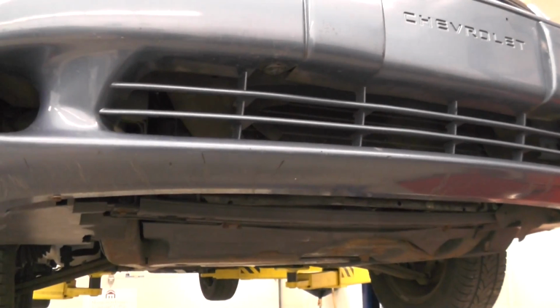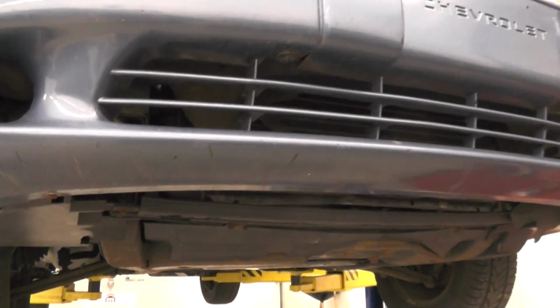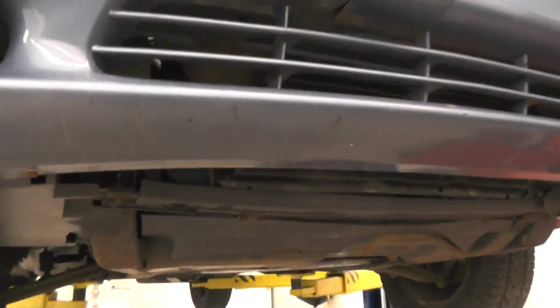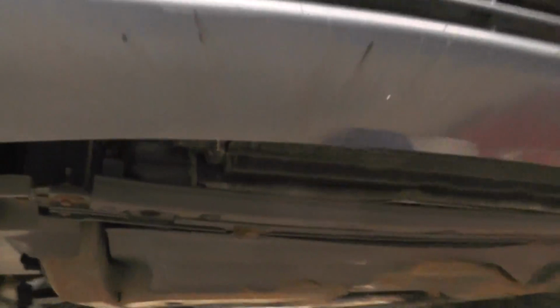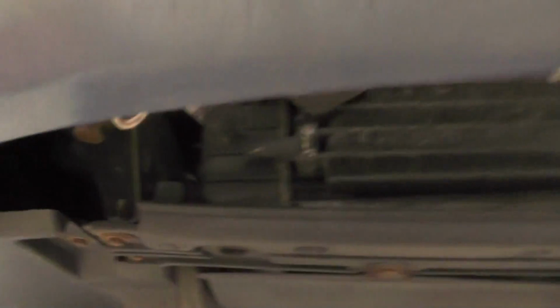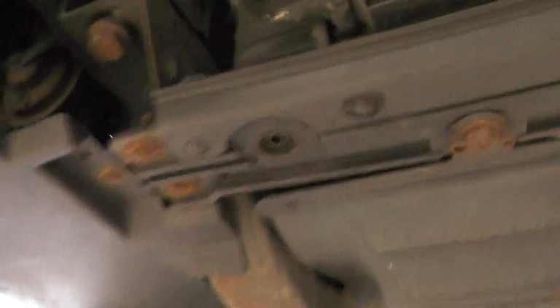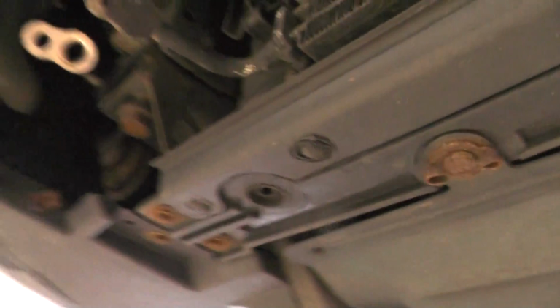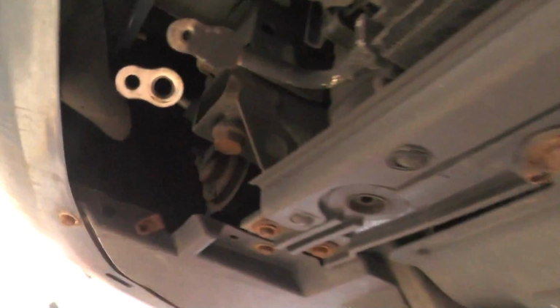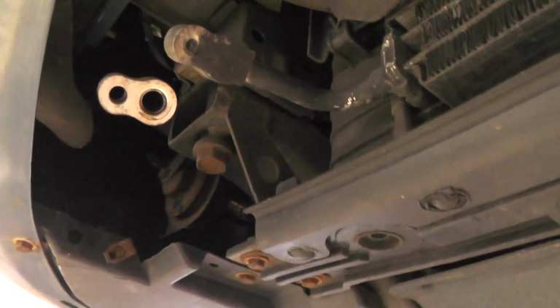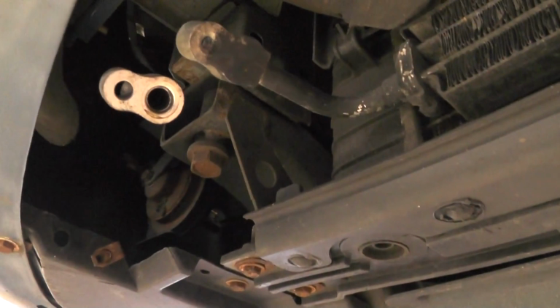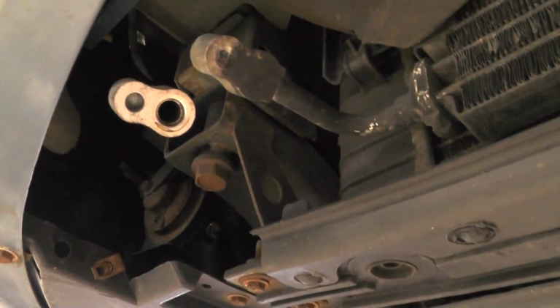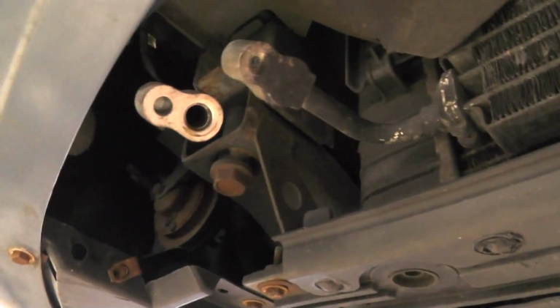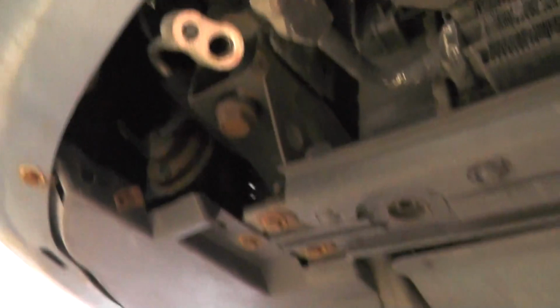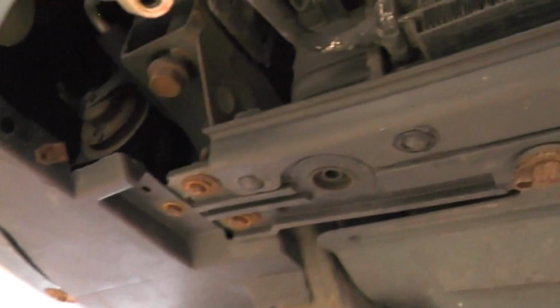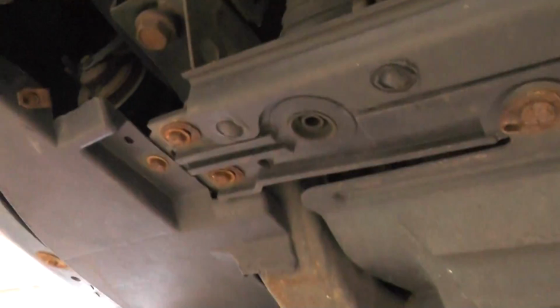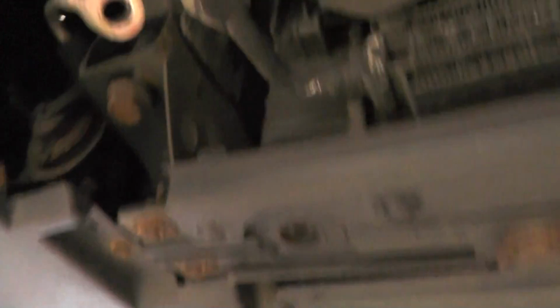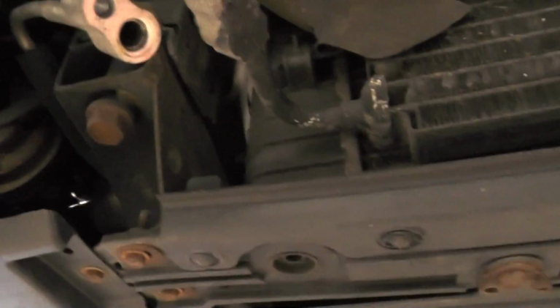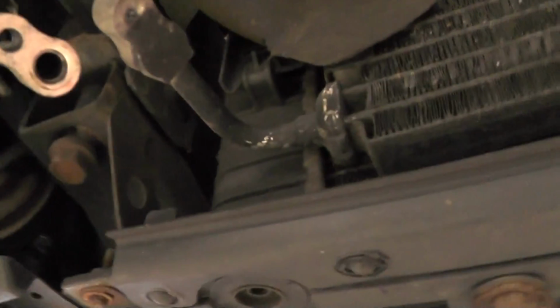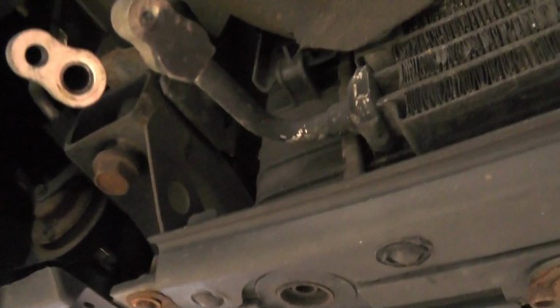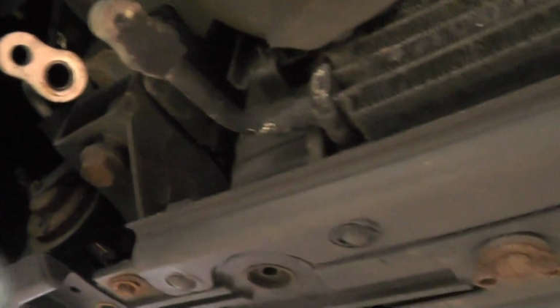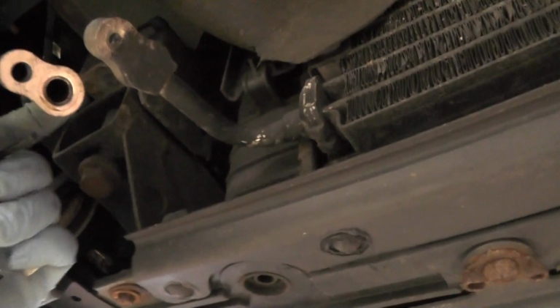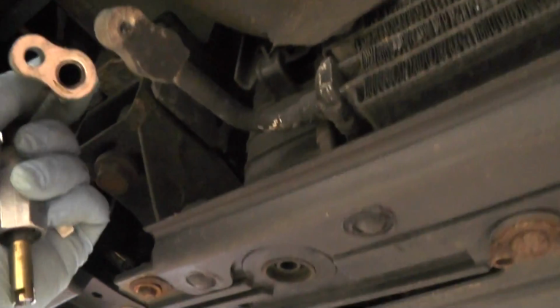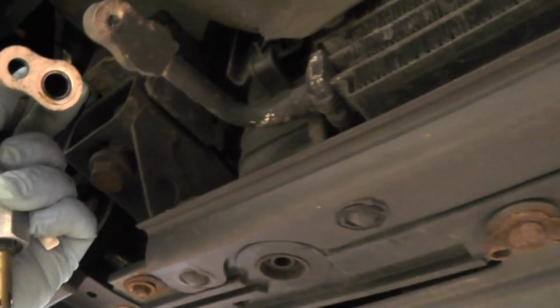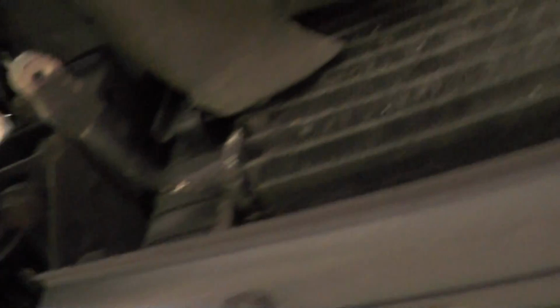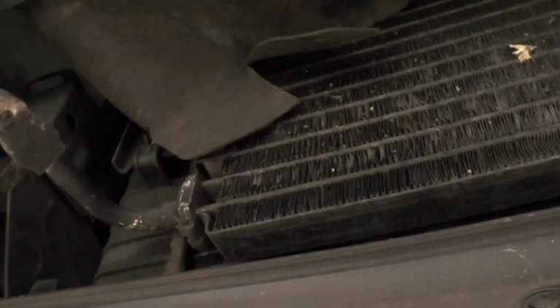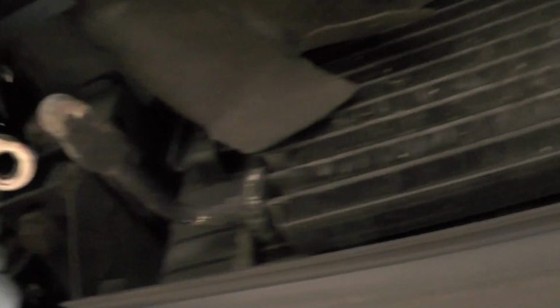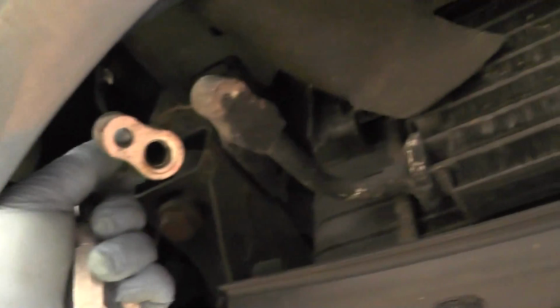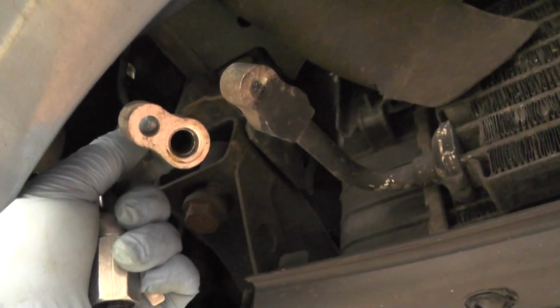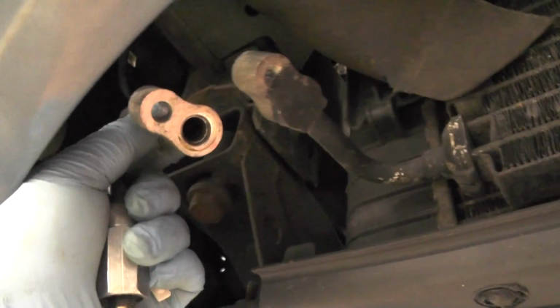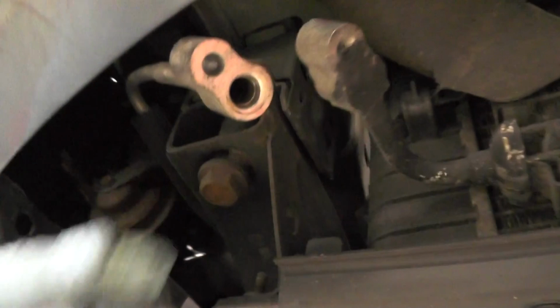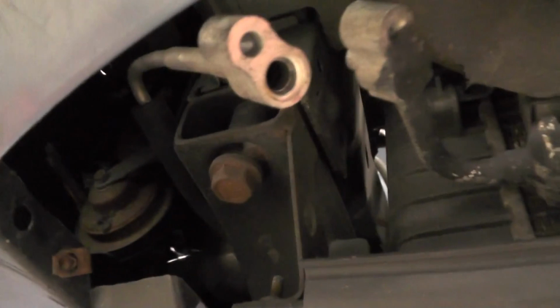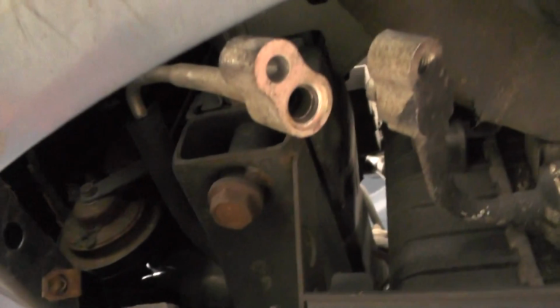Hi everybody, just wanted to do a quick video and show you the proper way to install a fixed orifice tube. Right here we have the line disconnected from the condenser, and this is where the orifice tube goes.